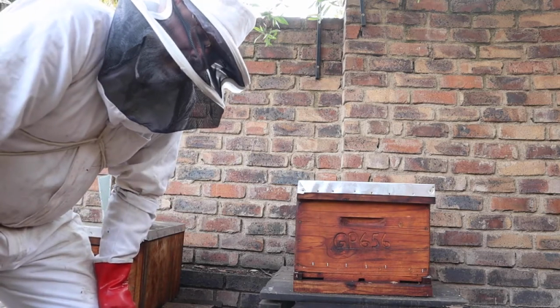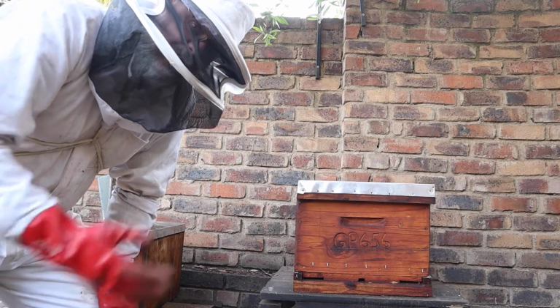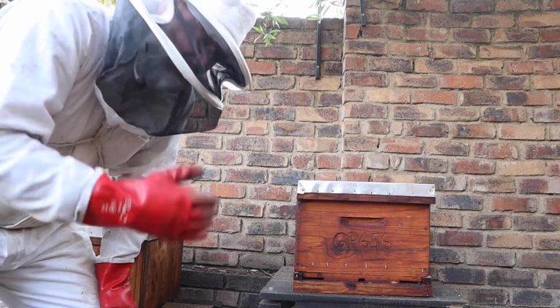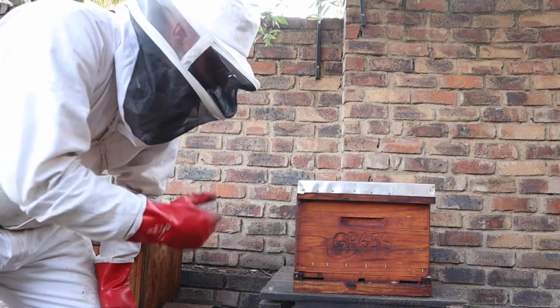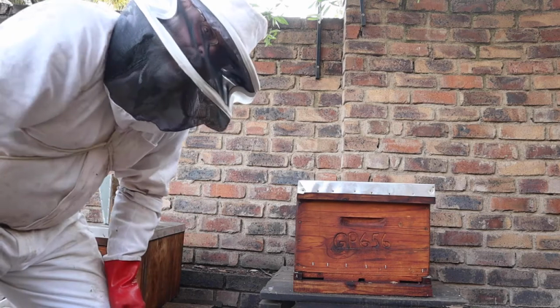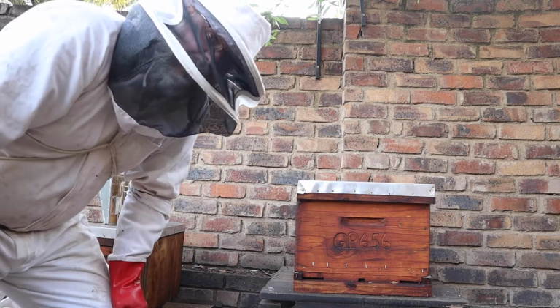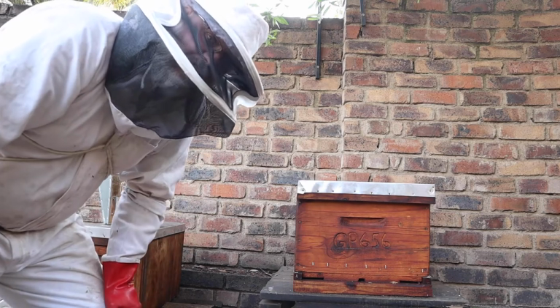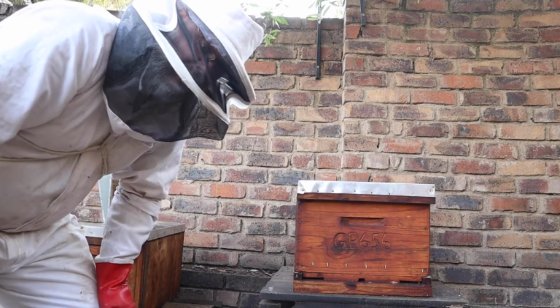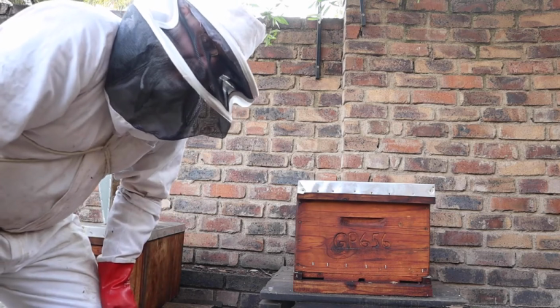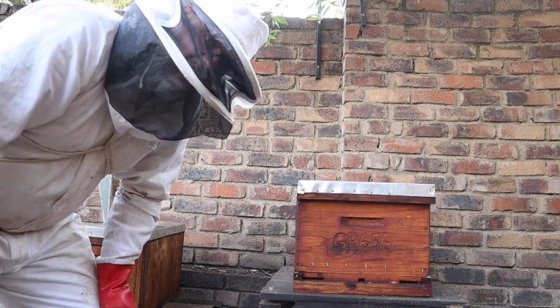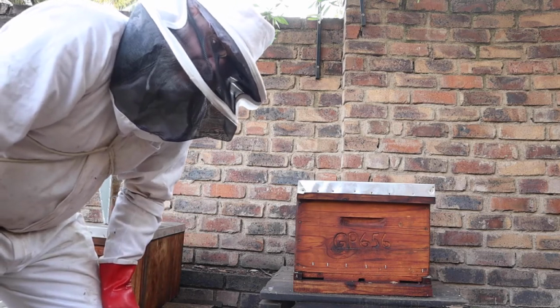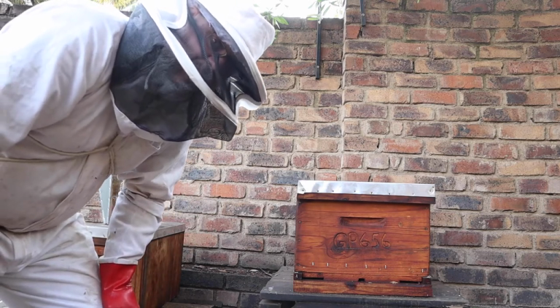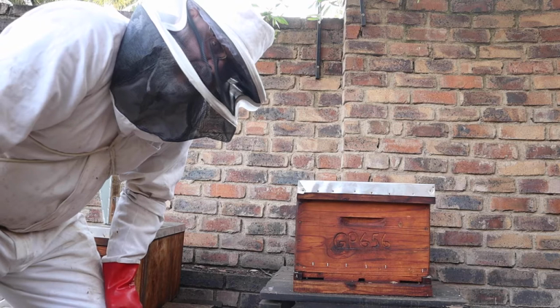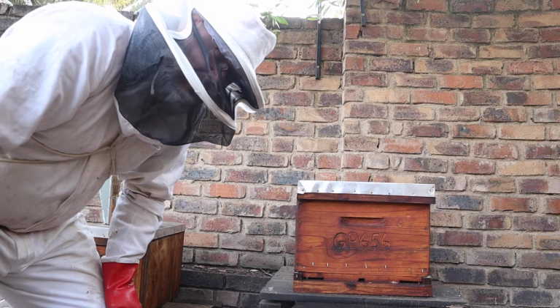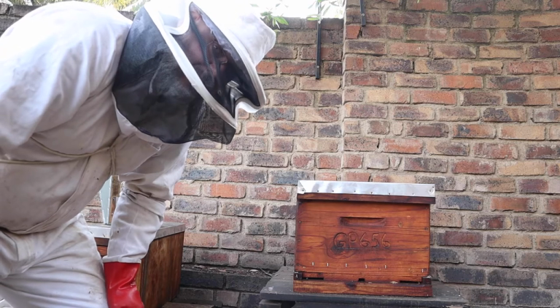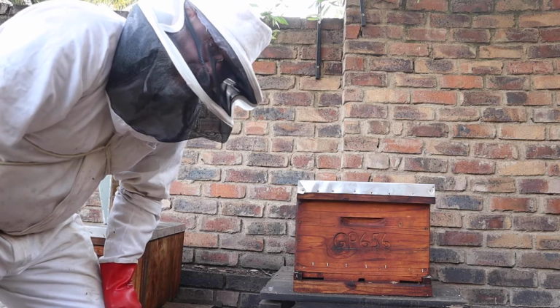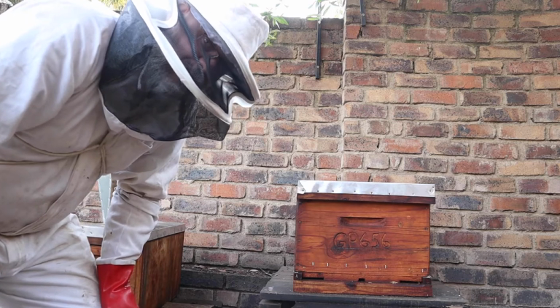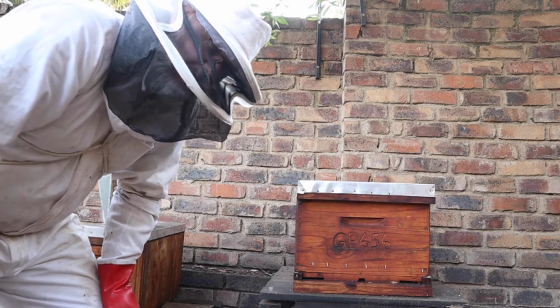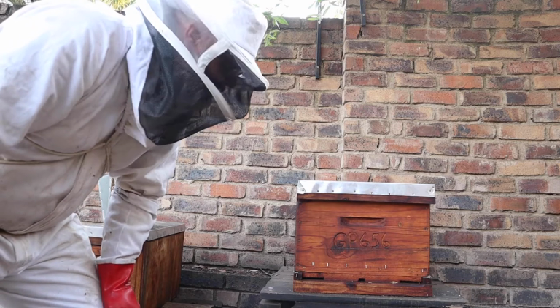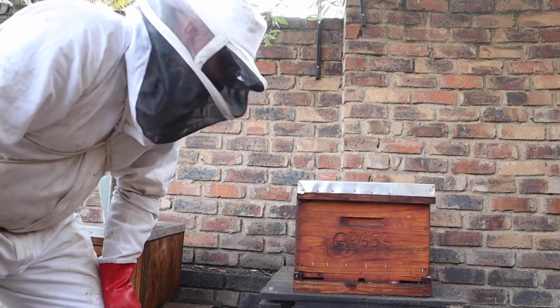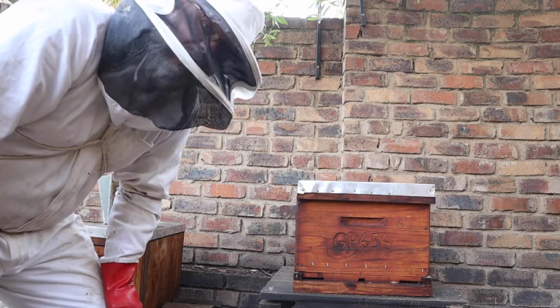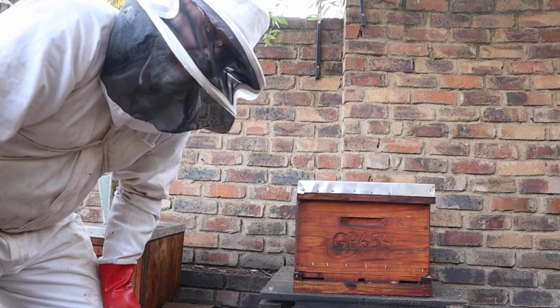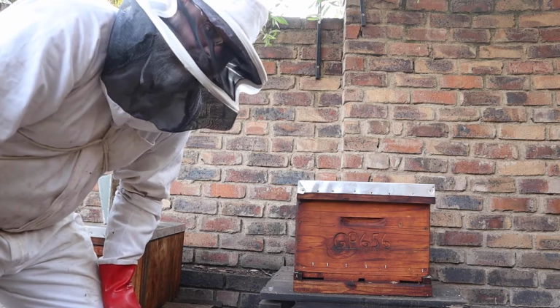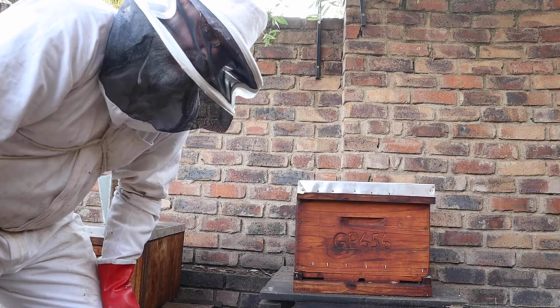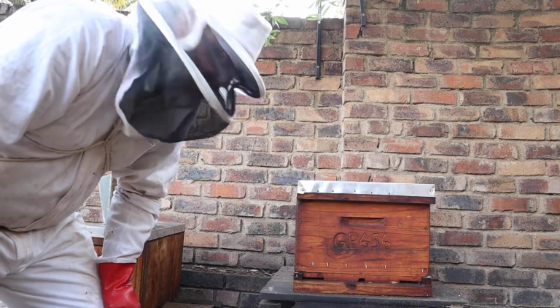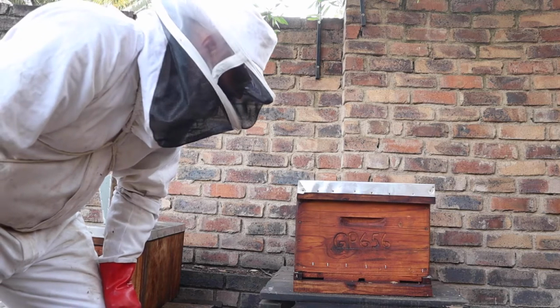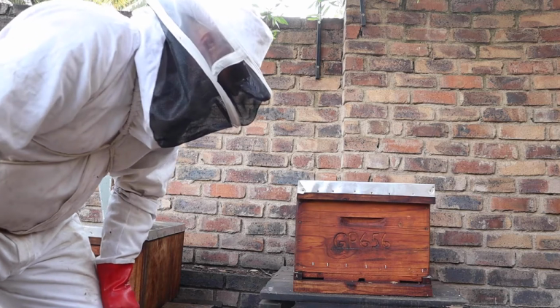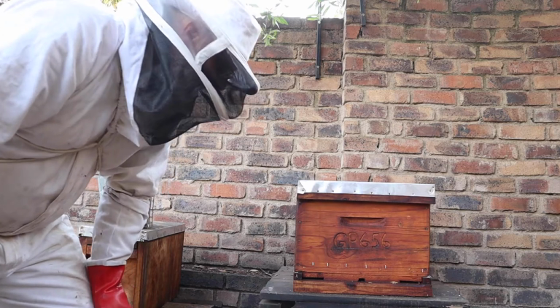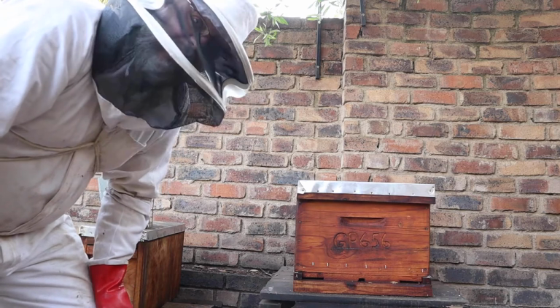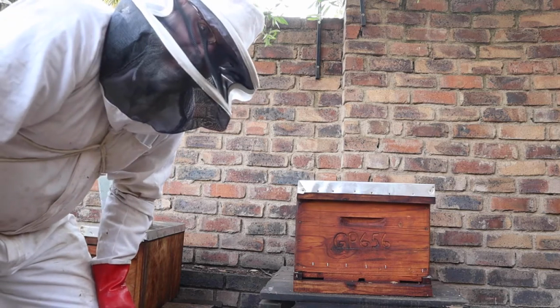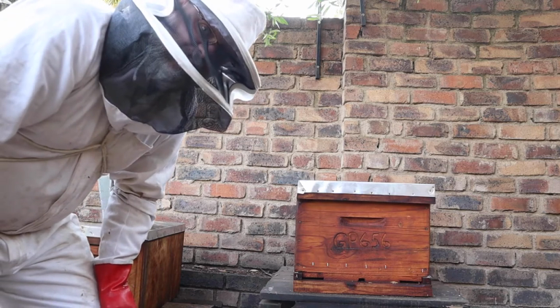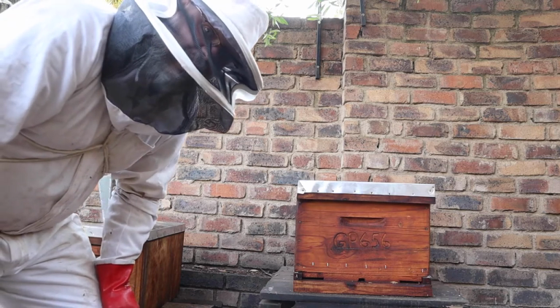Generally when we see wax moth in a hive, it means the hive is already dying and there's not much hope for it. But let's see what we can do - hopefully we can save these ladies and get them back up to strength again.